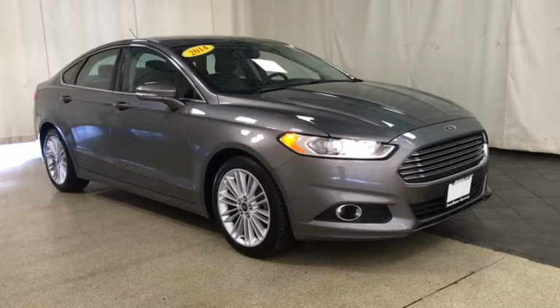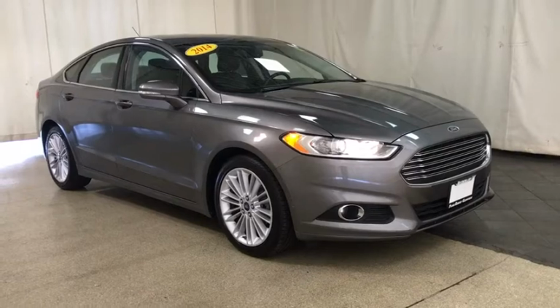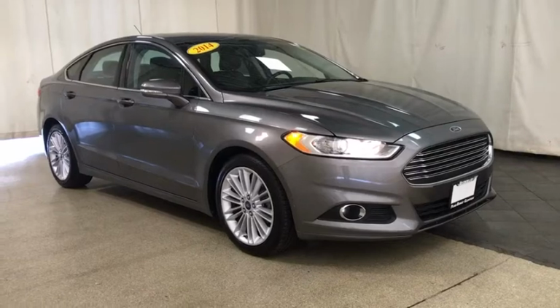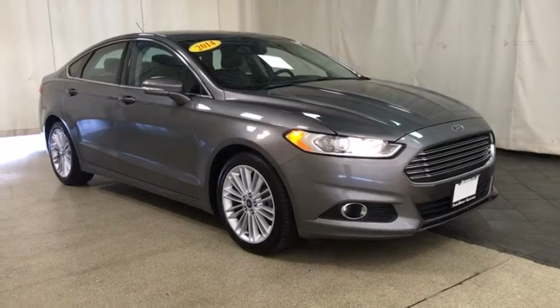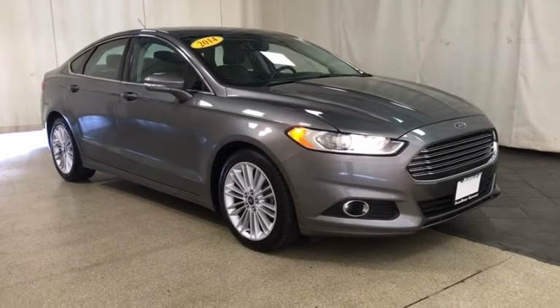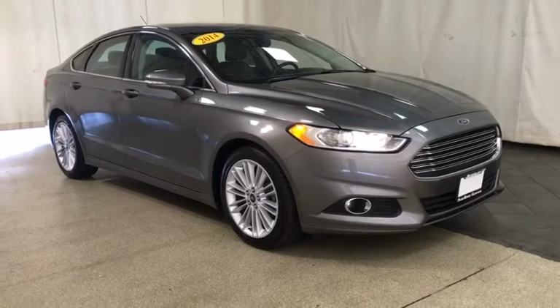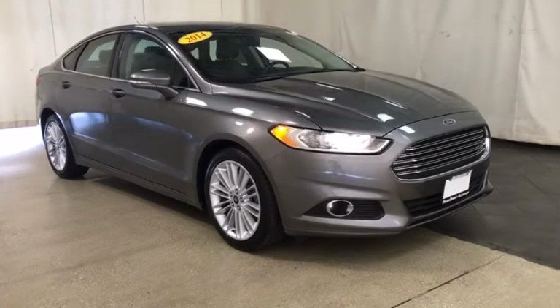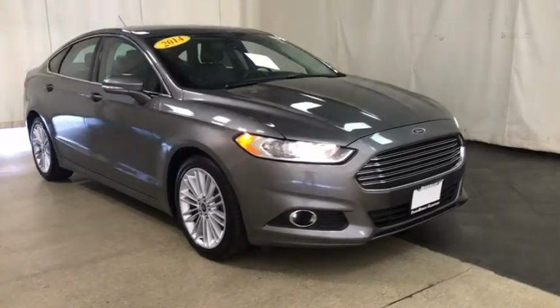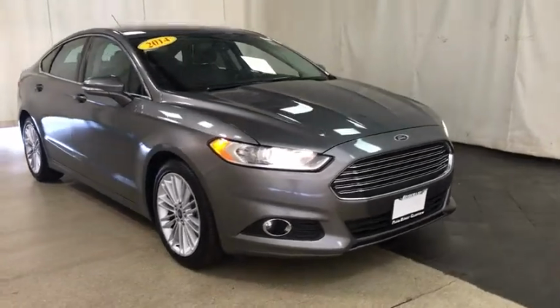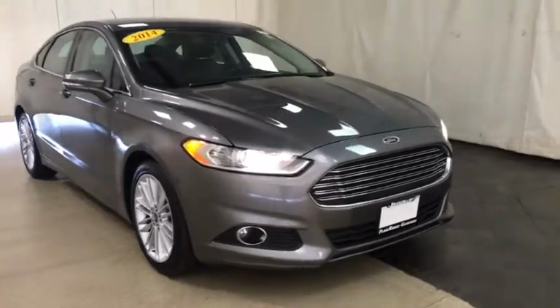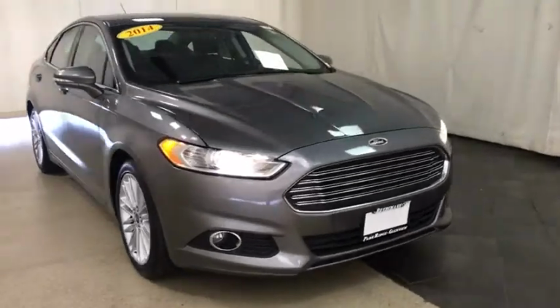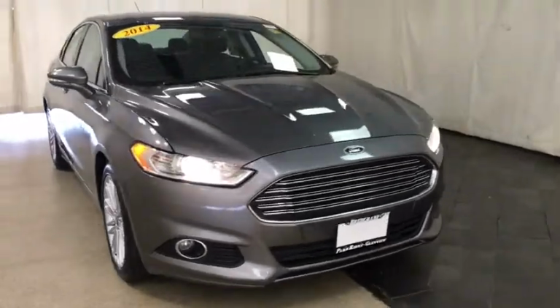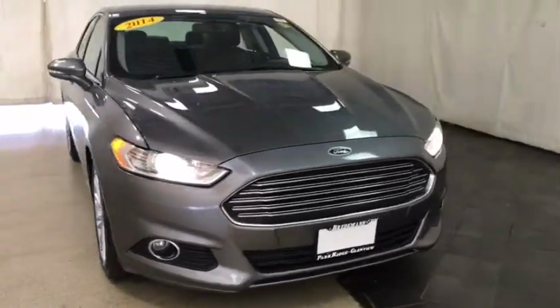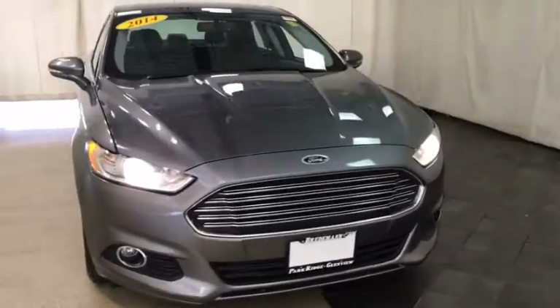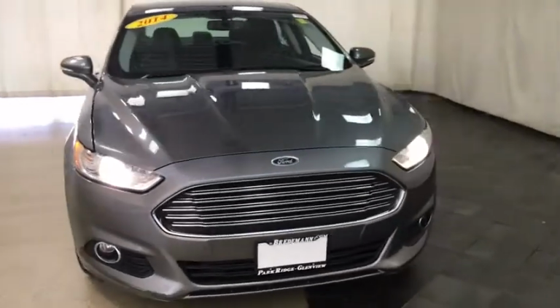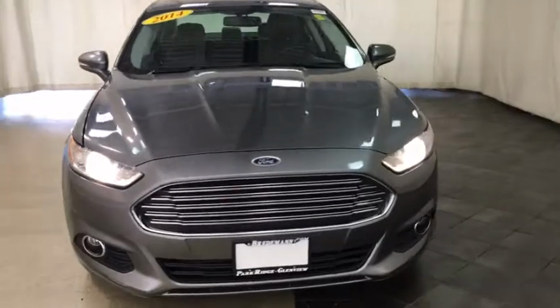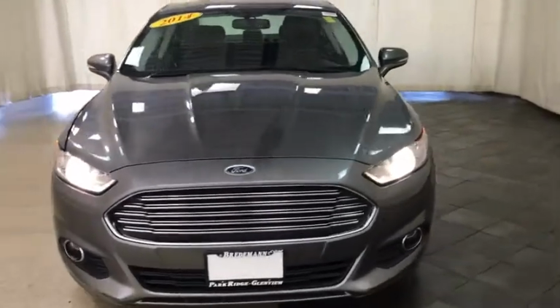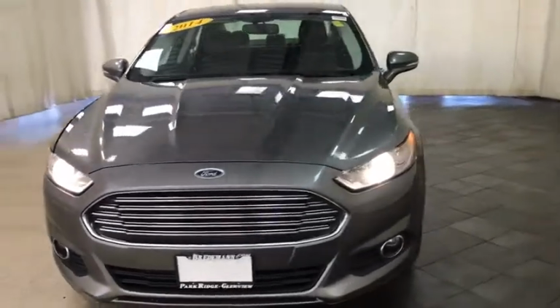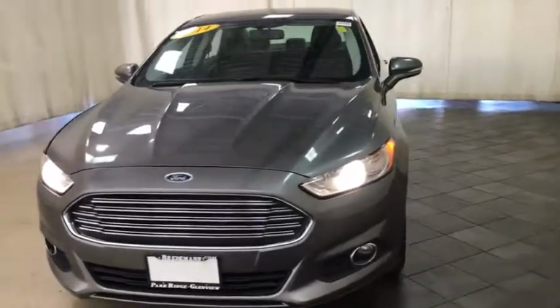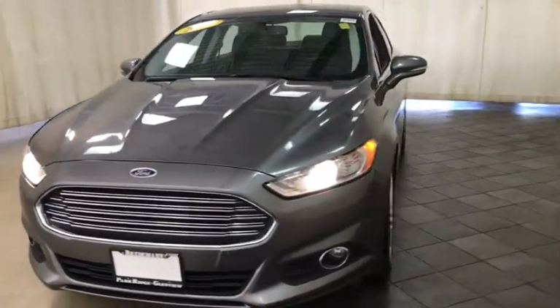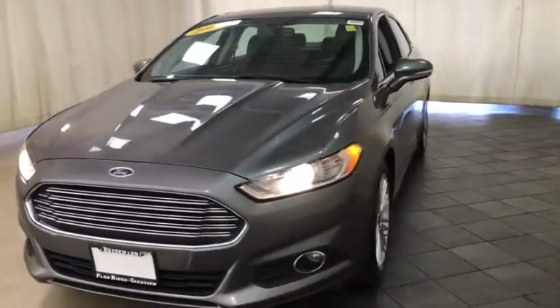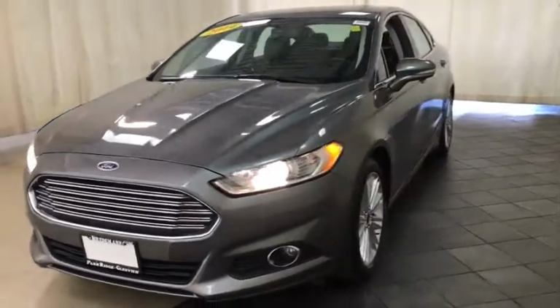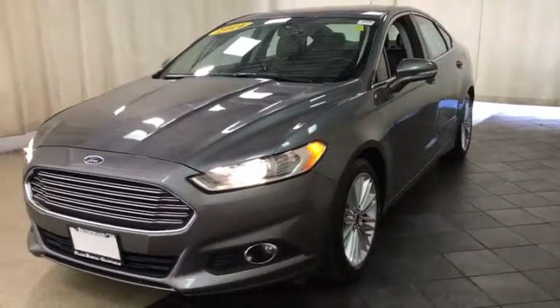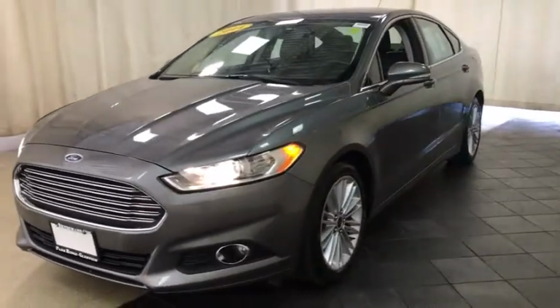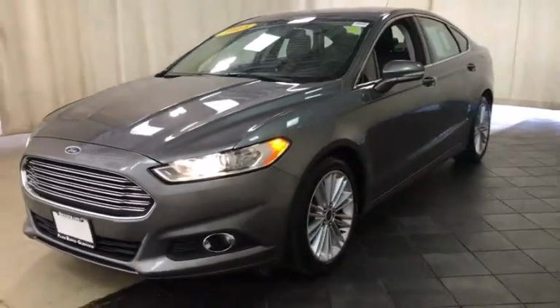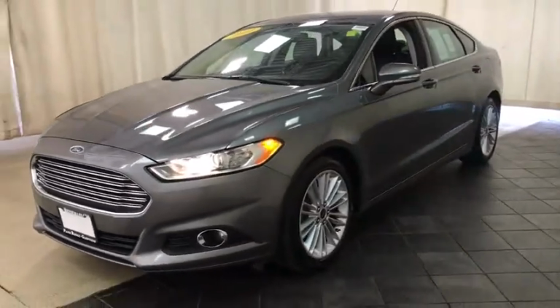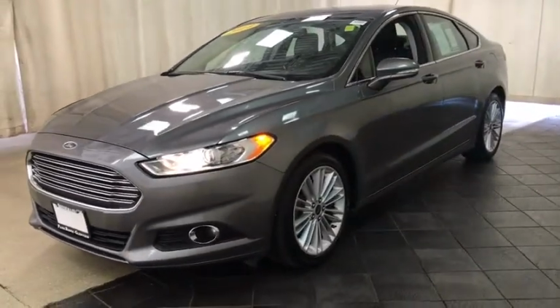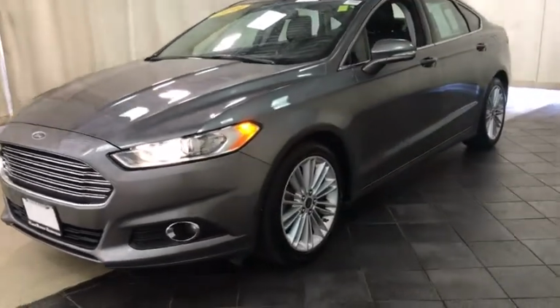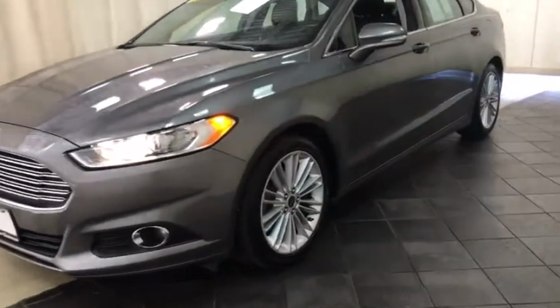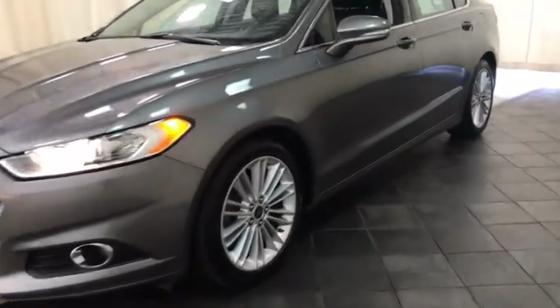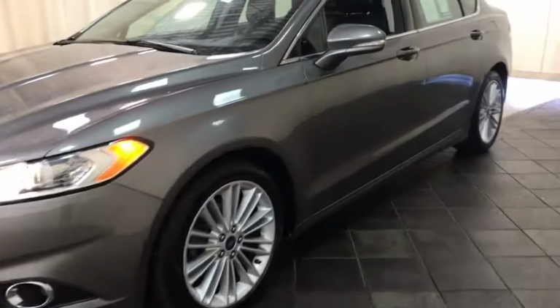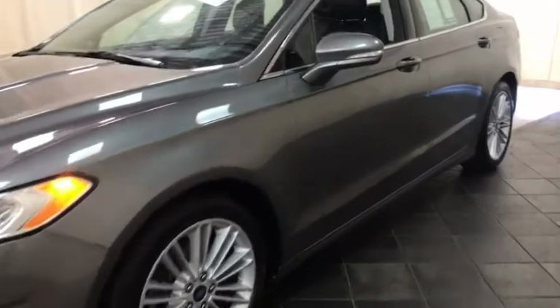Take a ride in the 2014 Ford Fusion. You can have both impressive power and great economy in a Fusion. This vehicle has less than 105,000 miles.